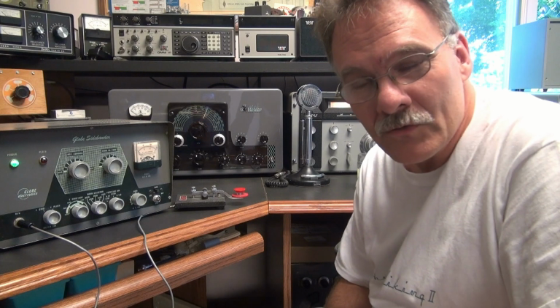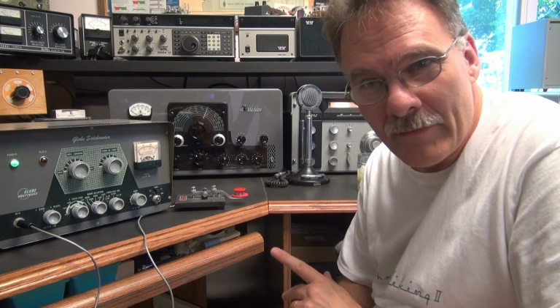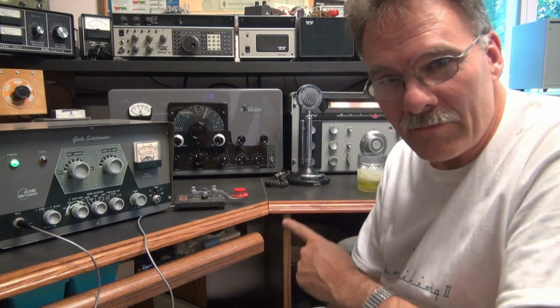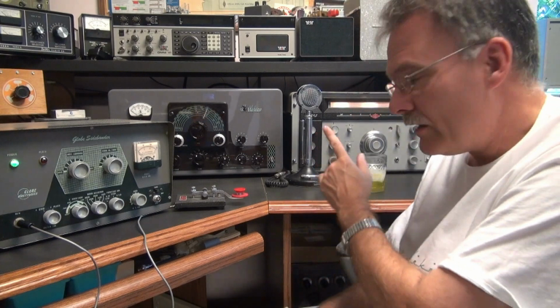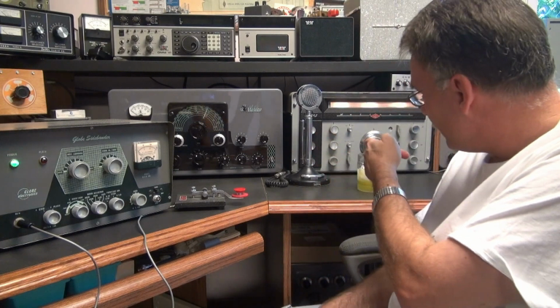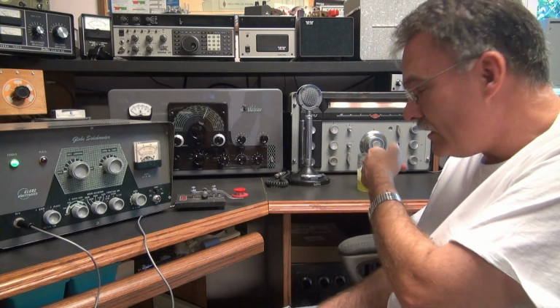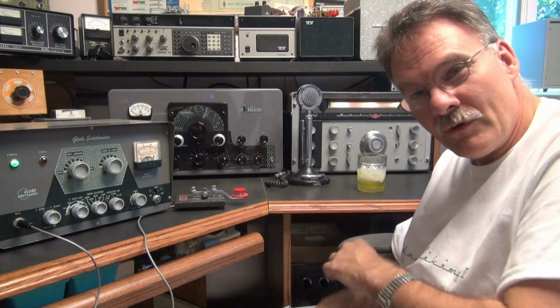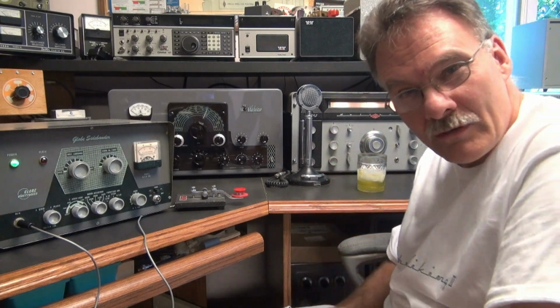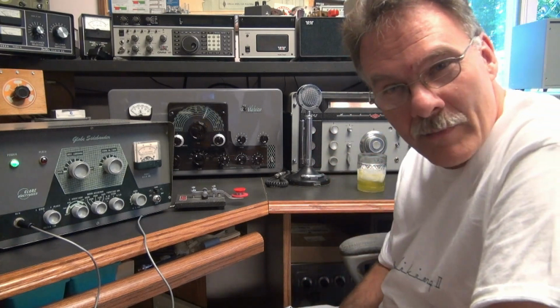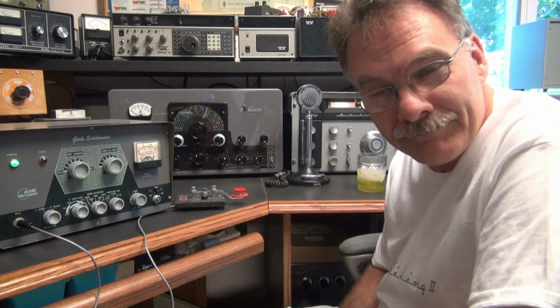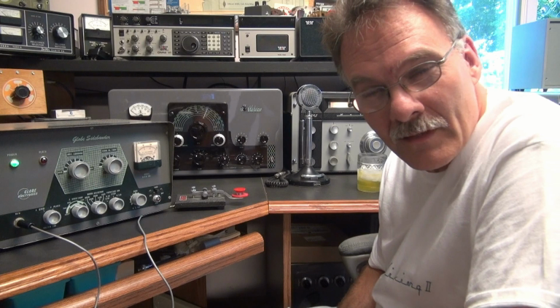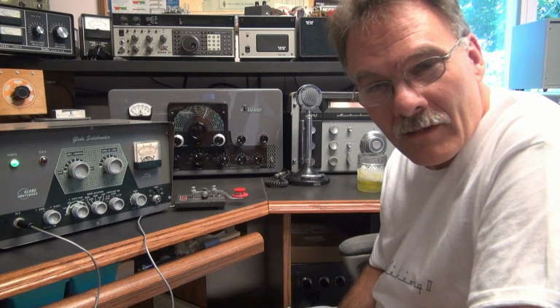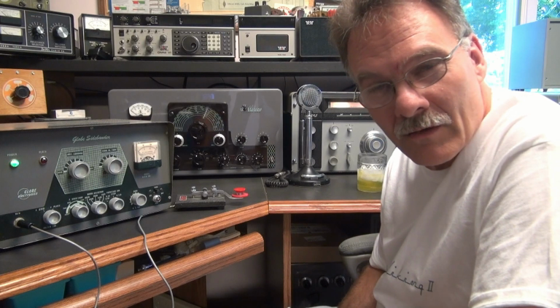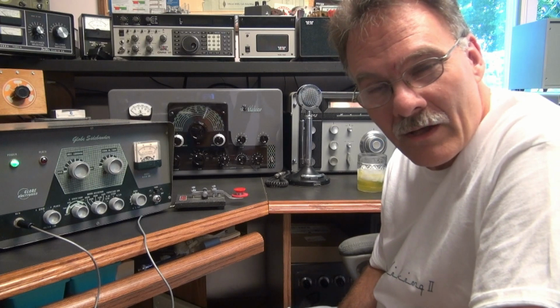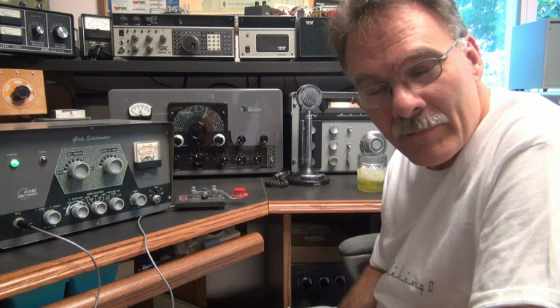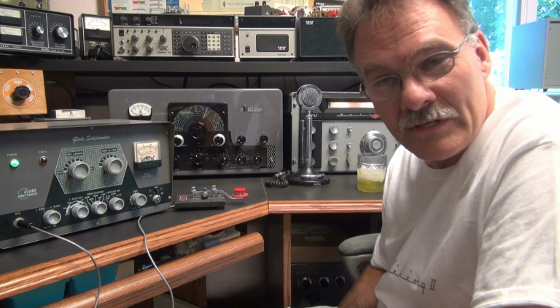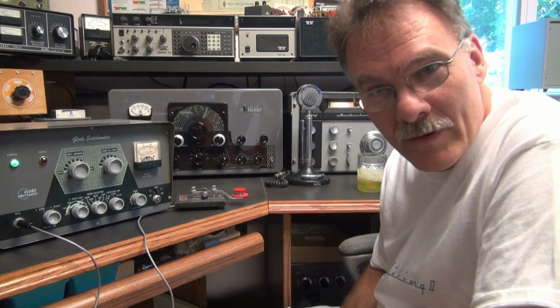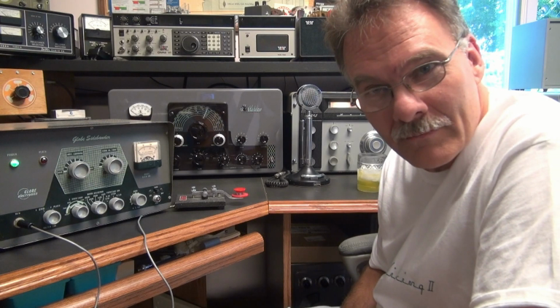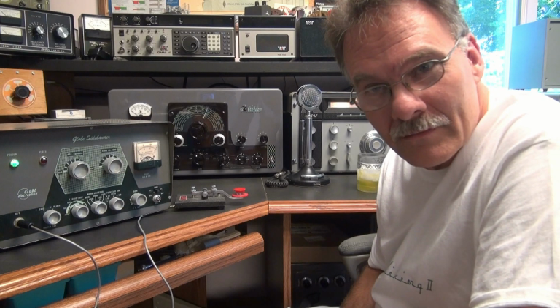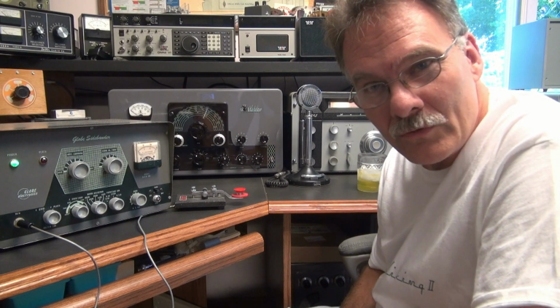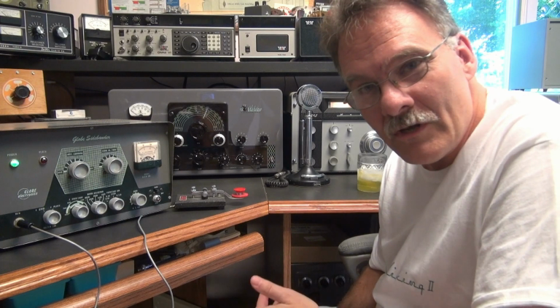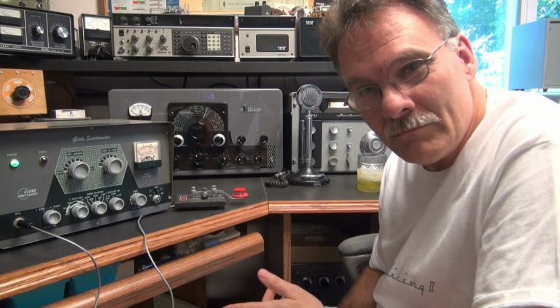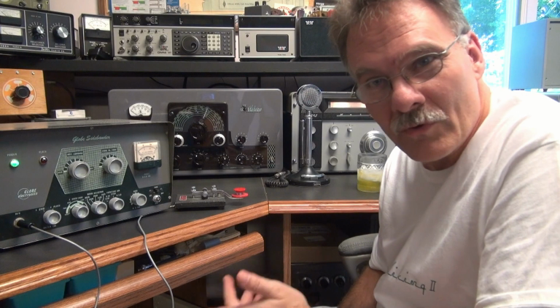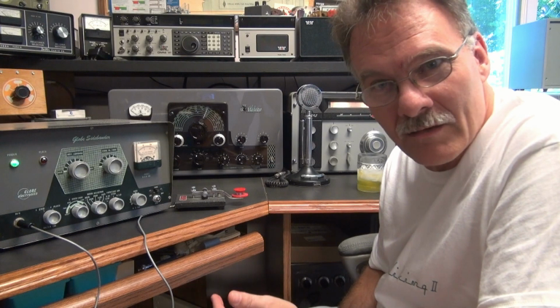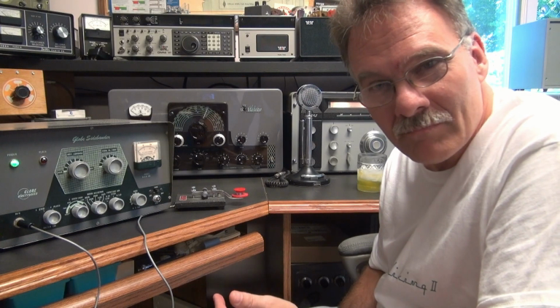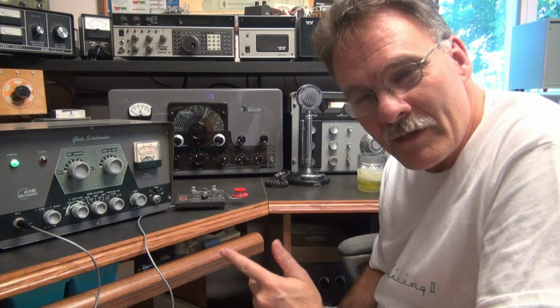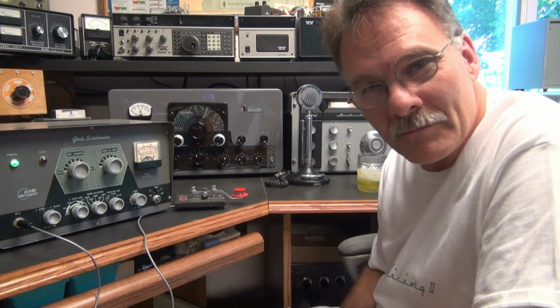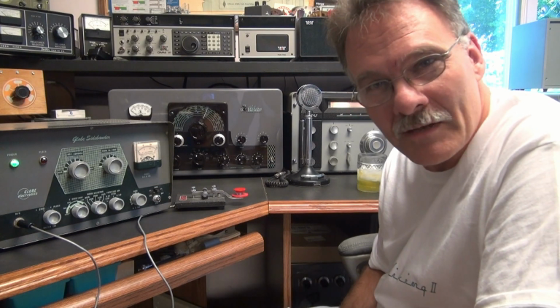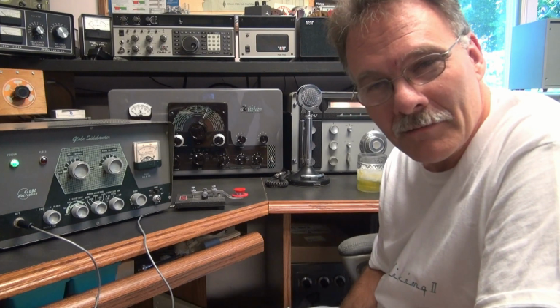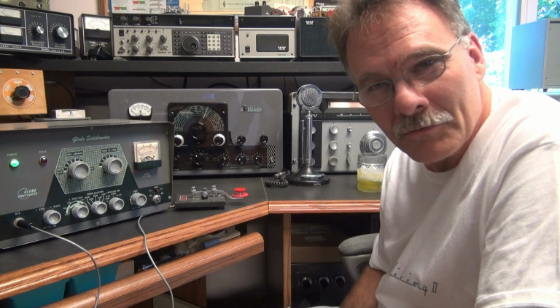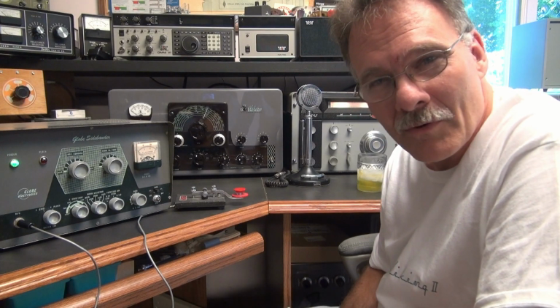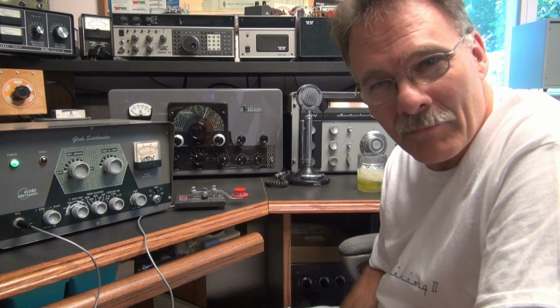For the demo, I've got an NC303 in the background. Right now I'm on CW mode. We'll do CW, then we'll go to AM. I'll make my attempt at sideband, even though it's not a mode I typically operate.